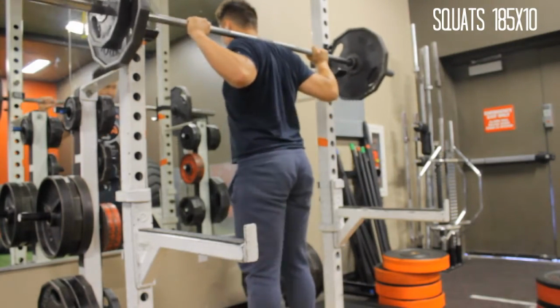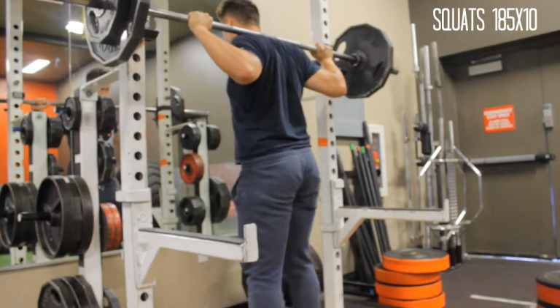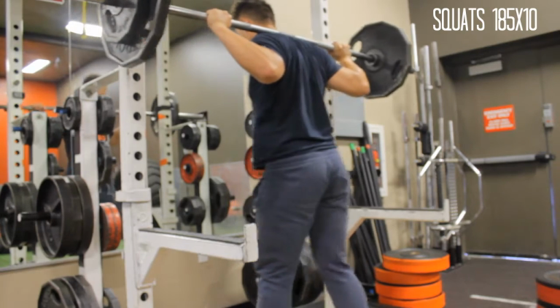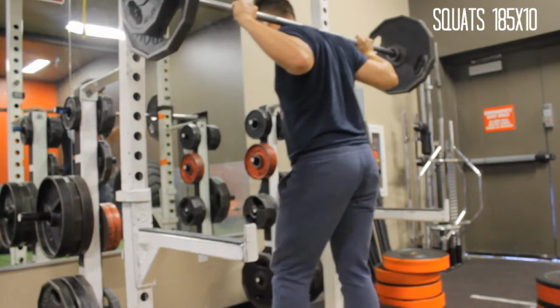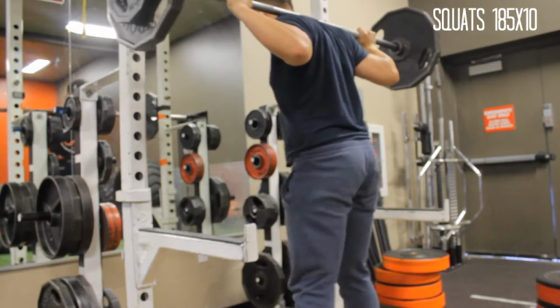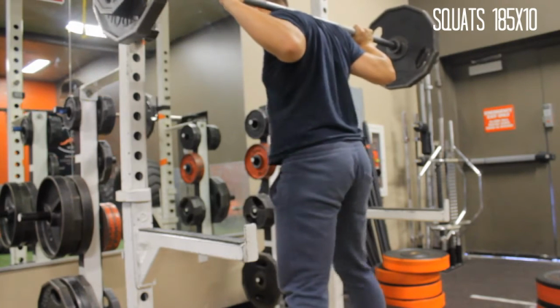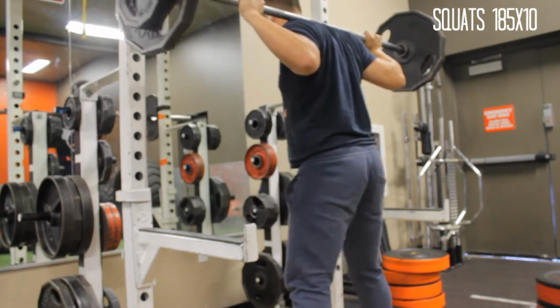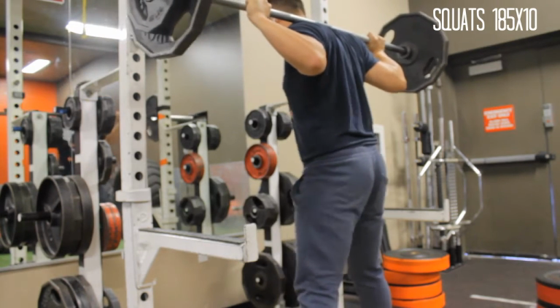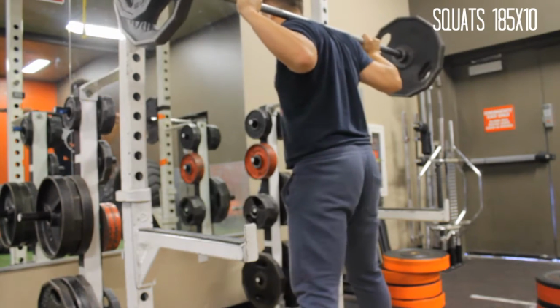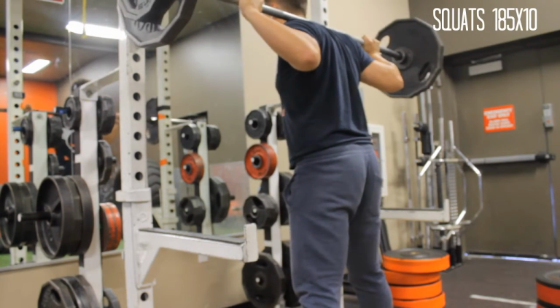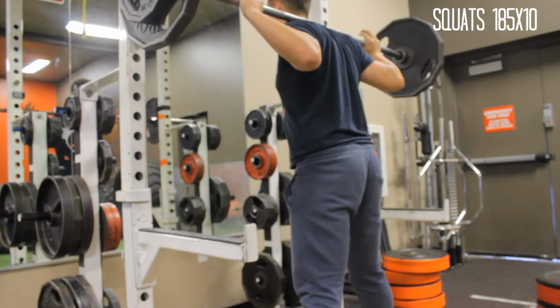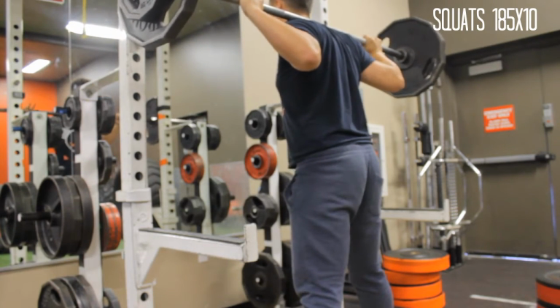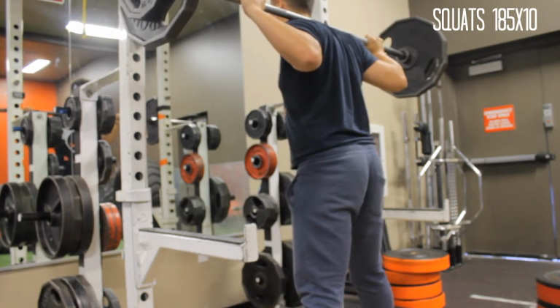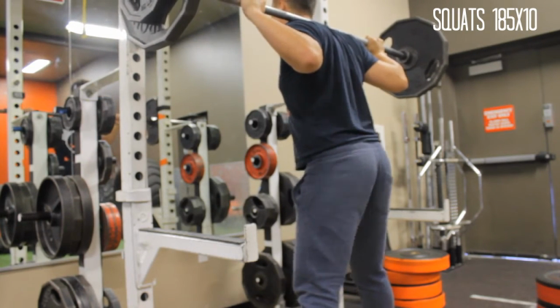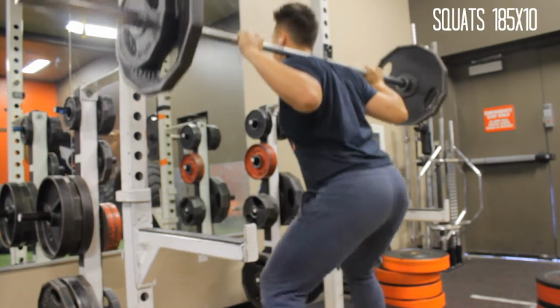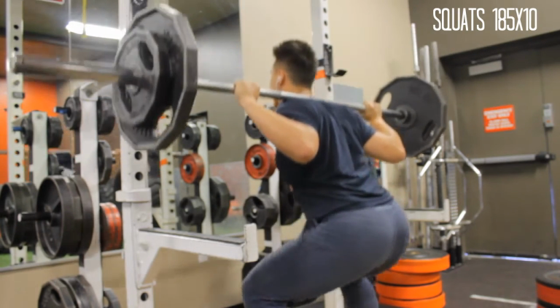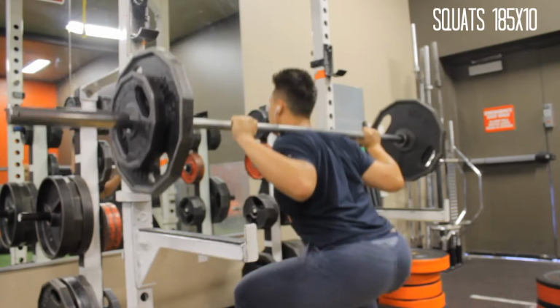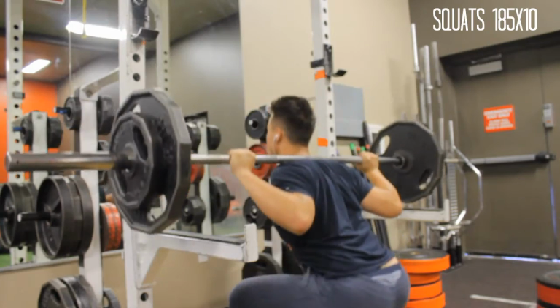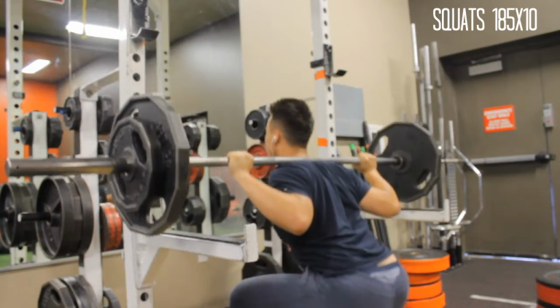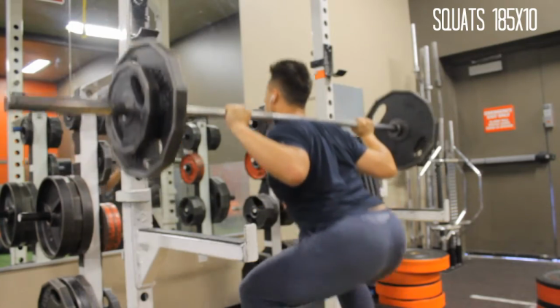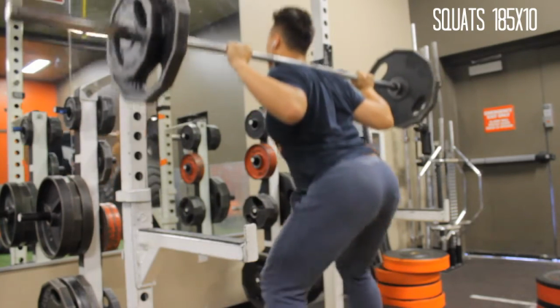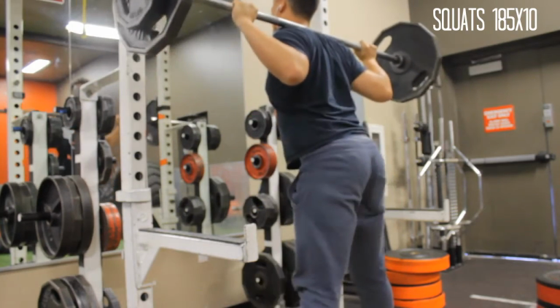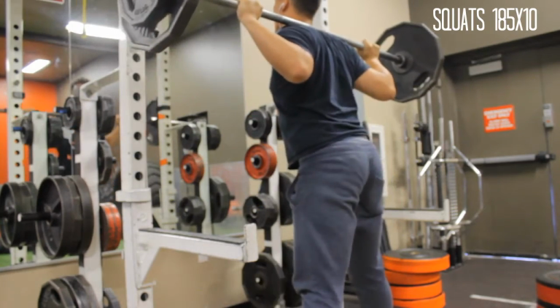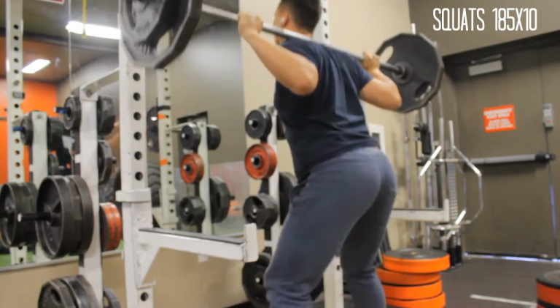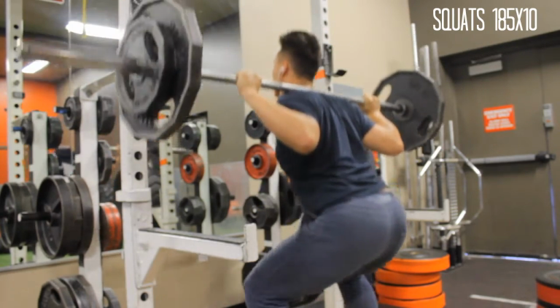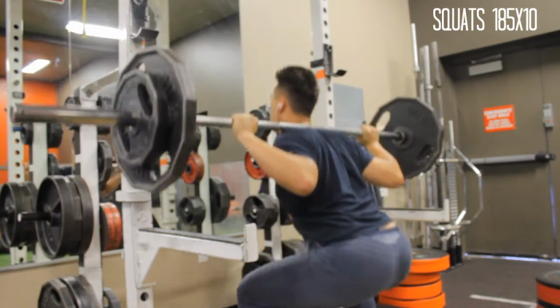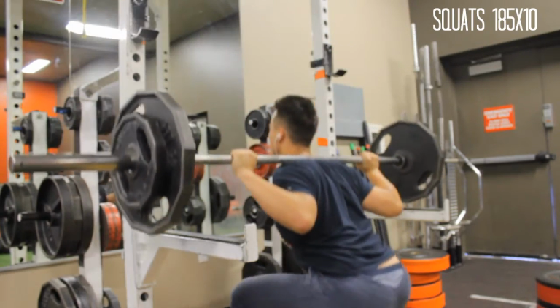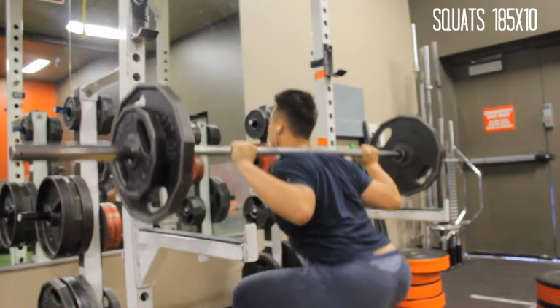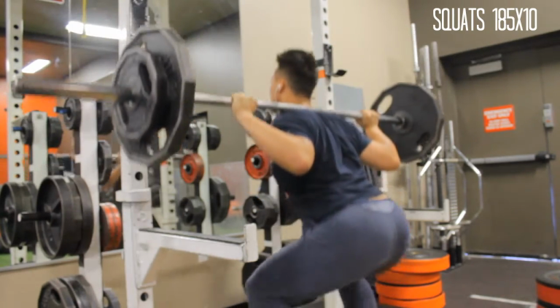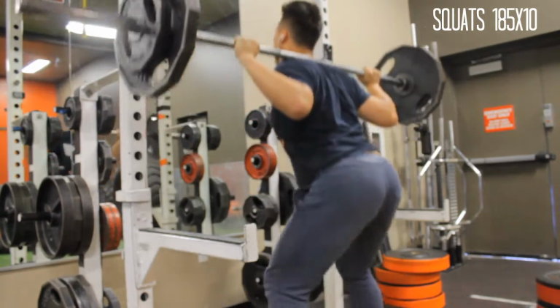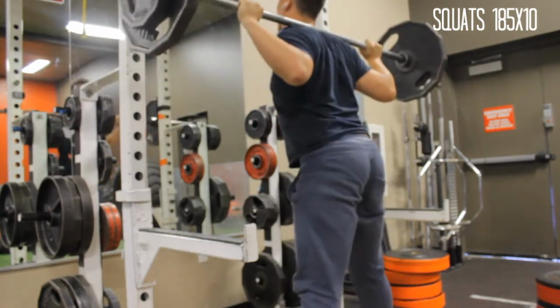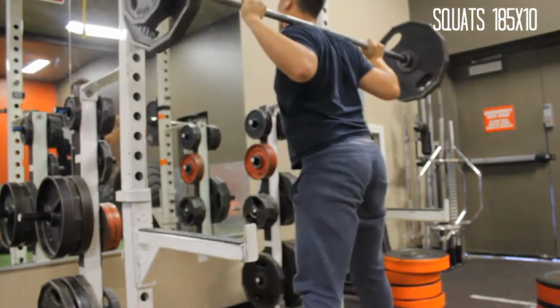To start off, I warmed up with just the bar just to get my legs going, get my joints flowing, get my blood going.